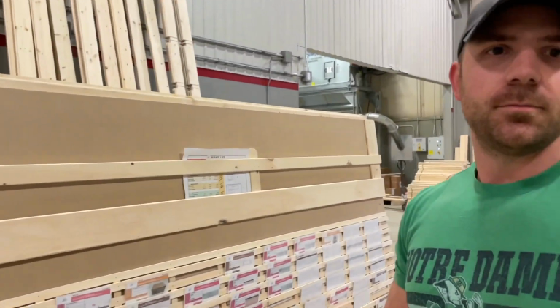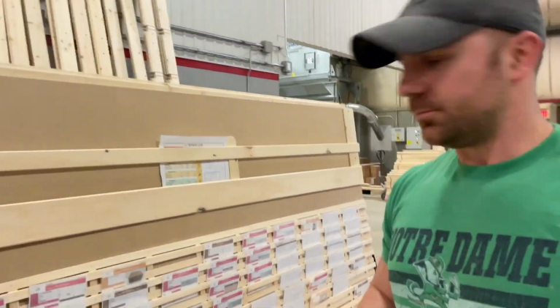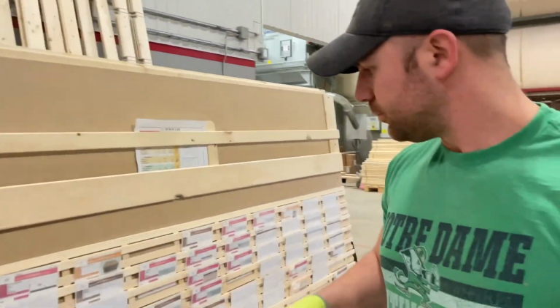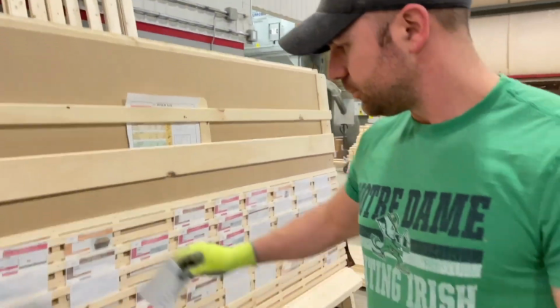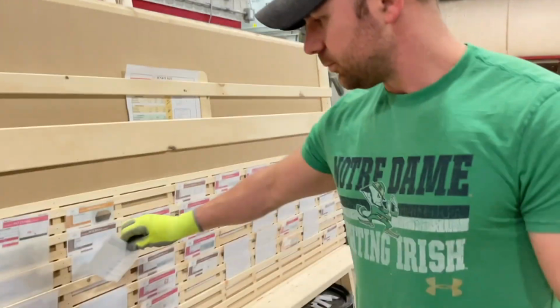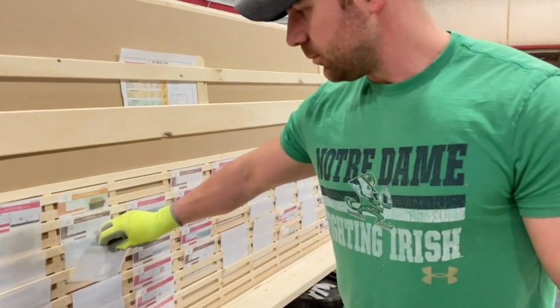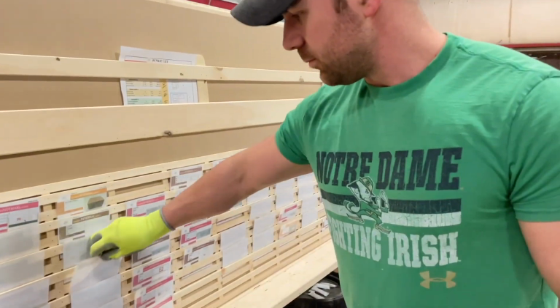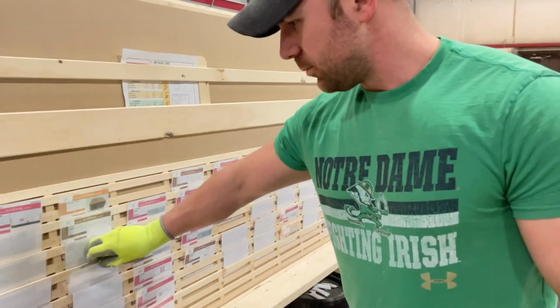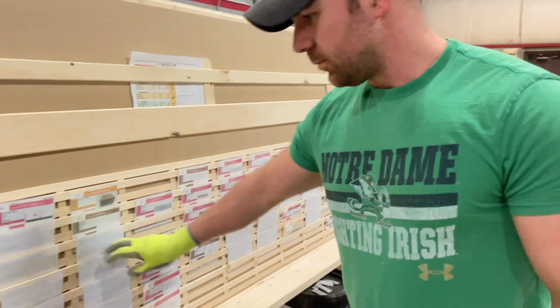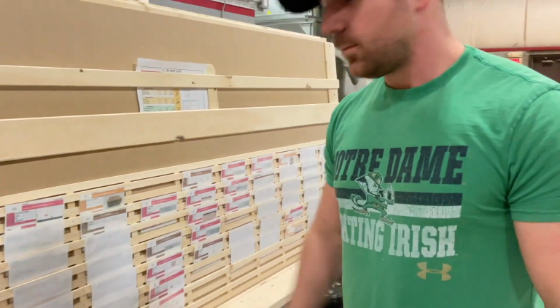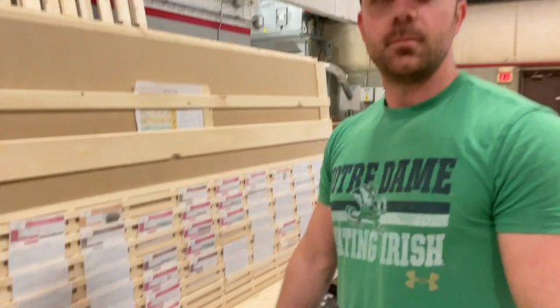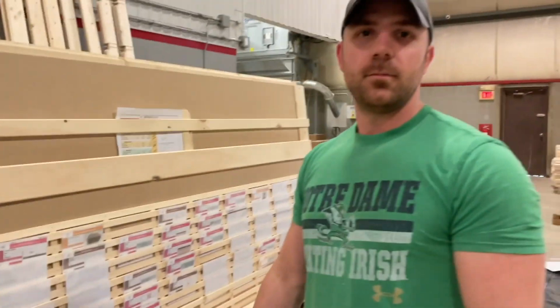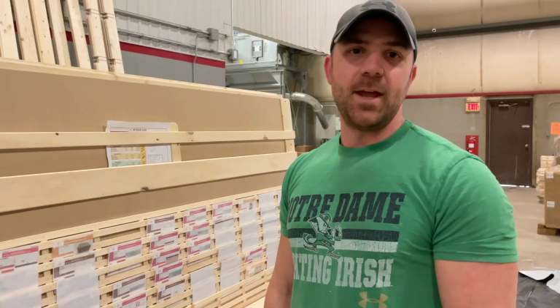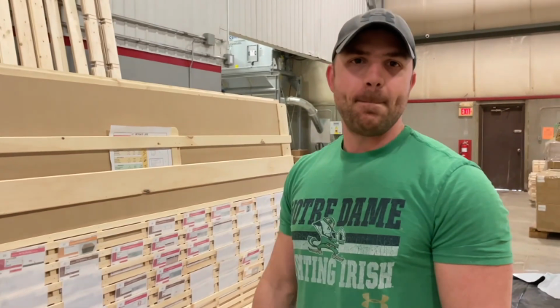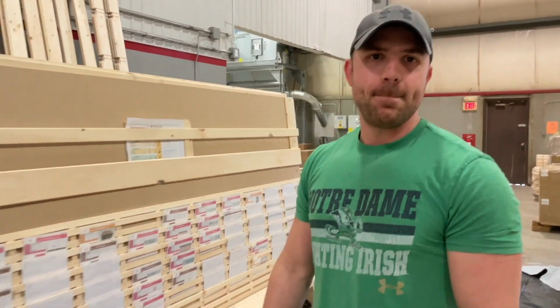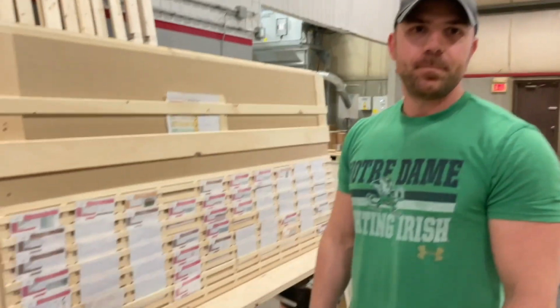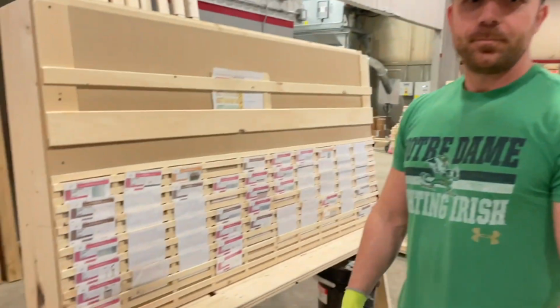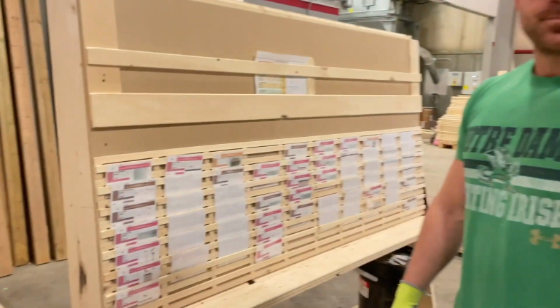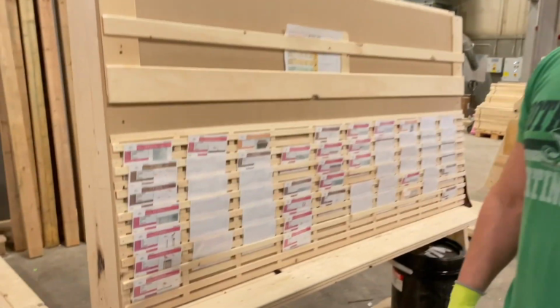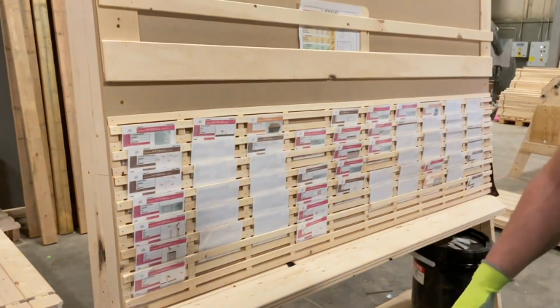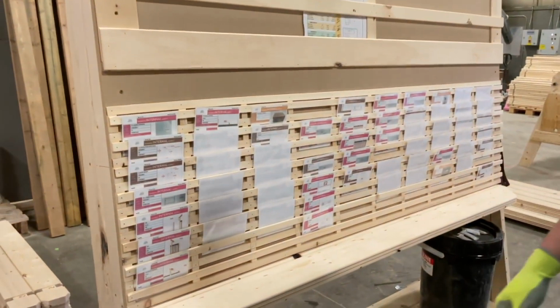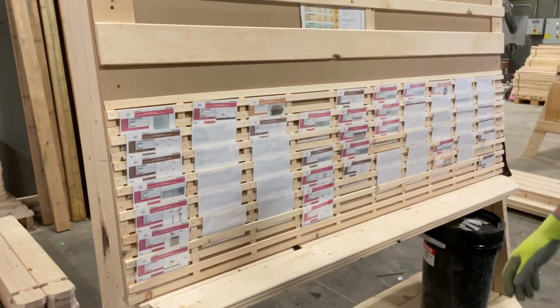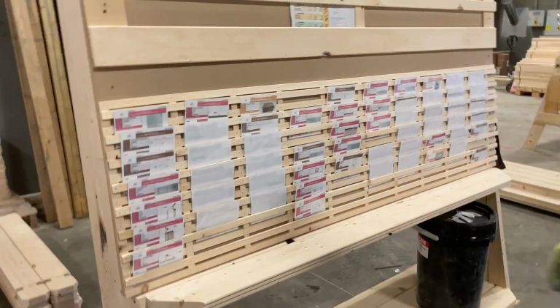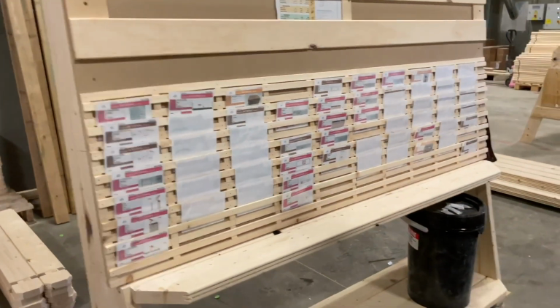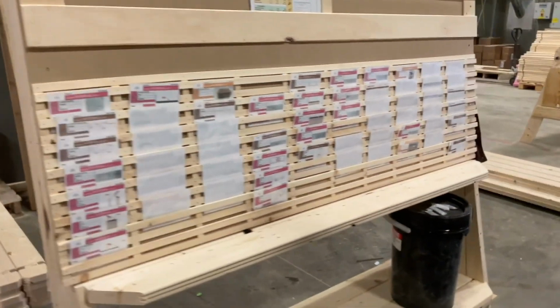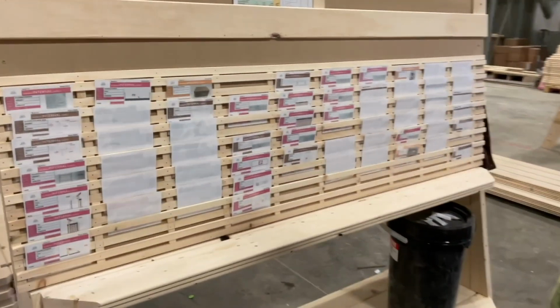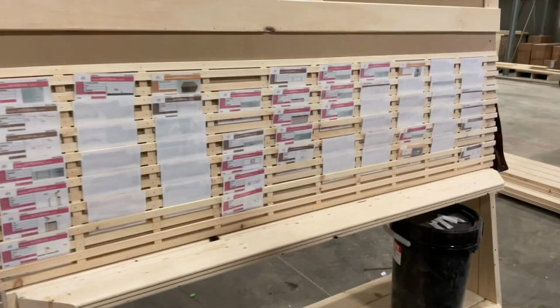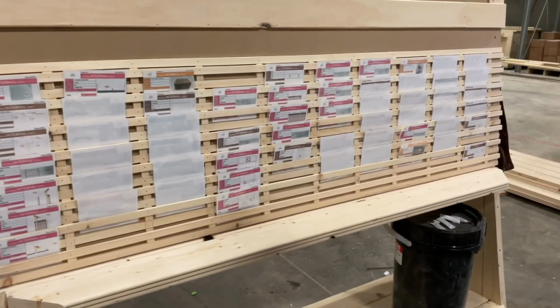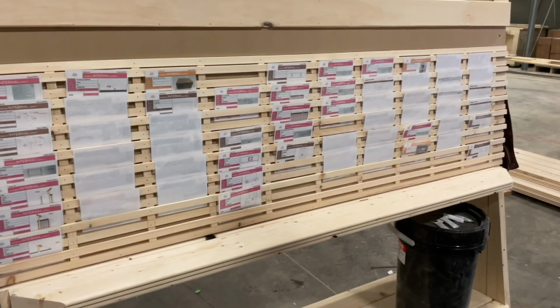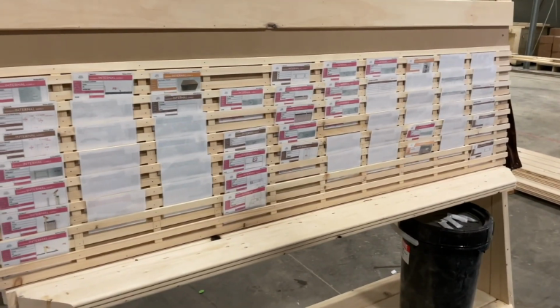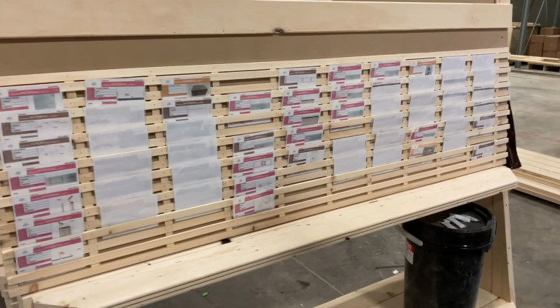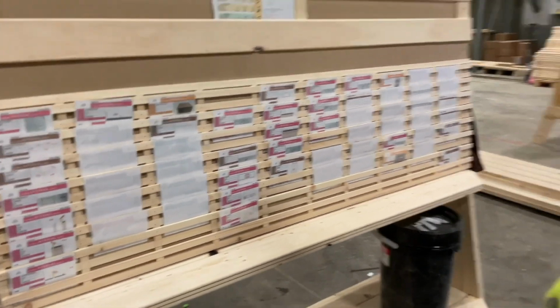Okay, so anything that's pink needs to get cut on the miter saw, right? Yeah. Okay, so we can see there's a lot of miter saw cutting left for today's shipment. Perfect.